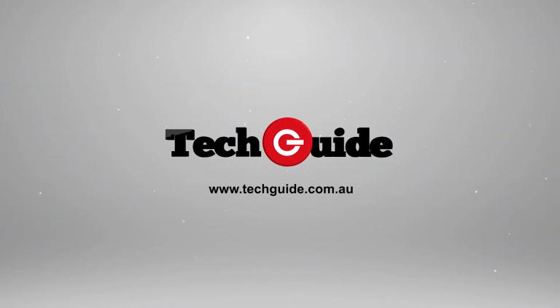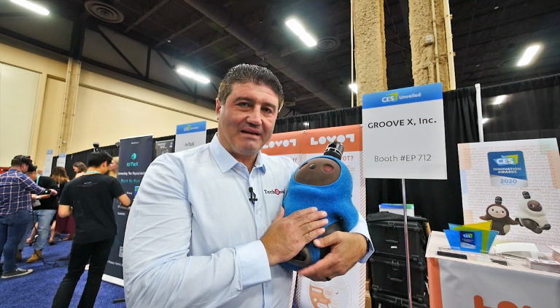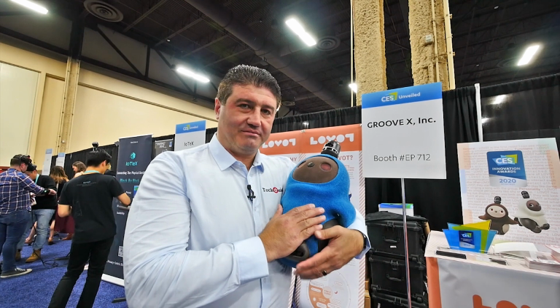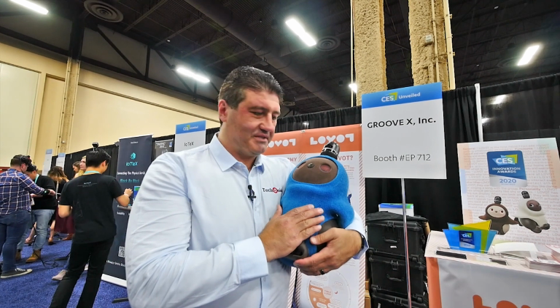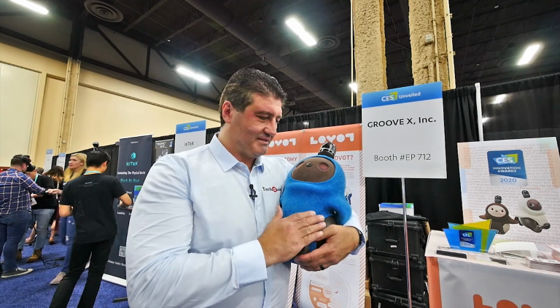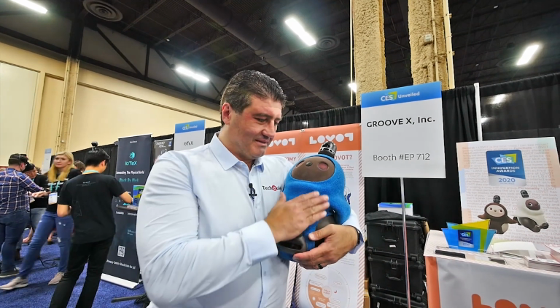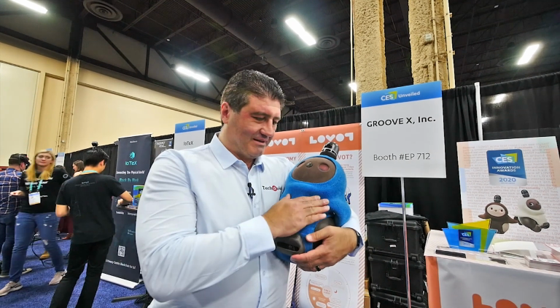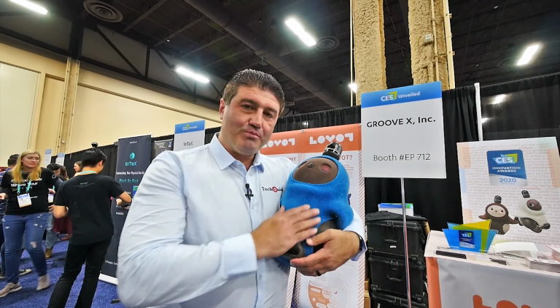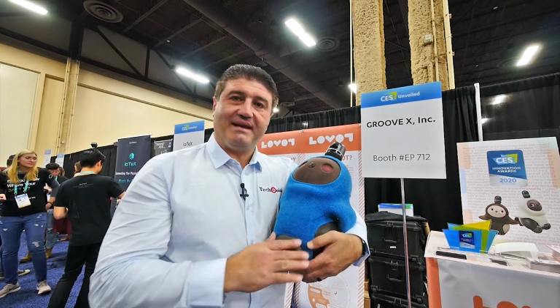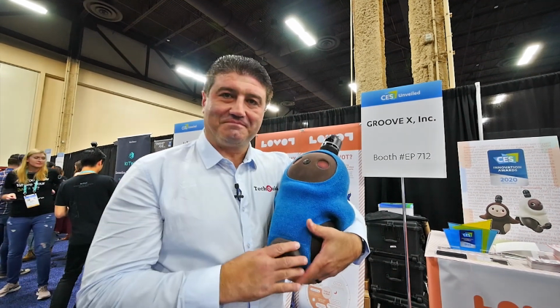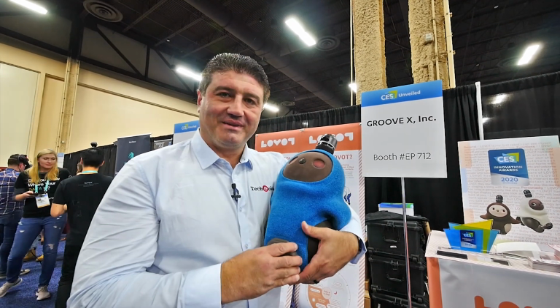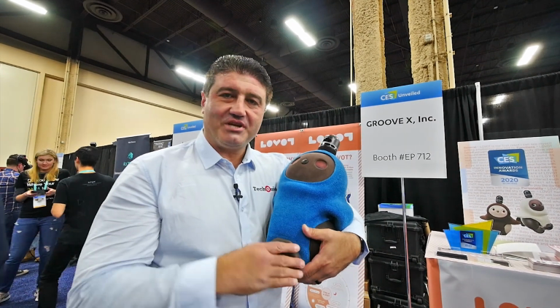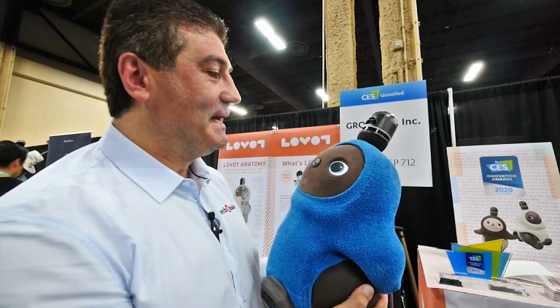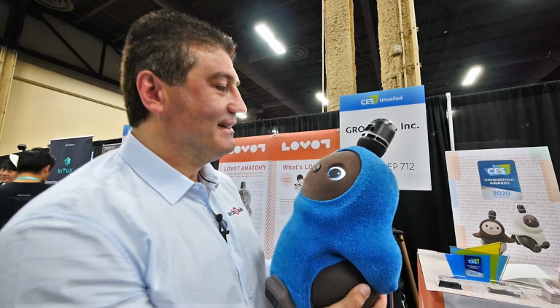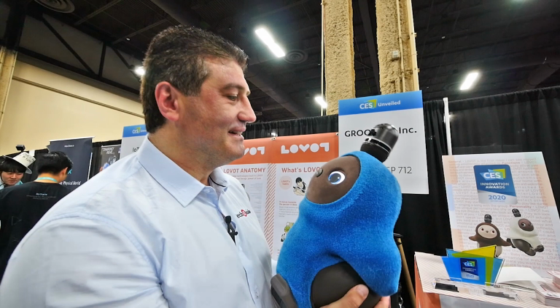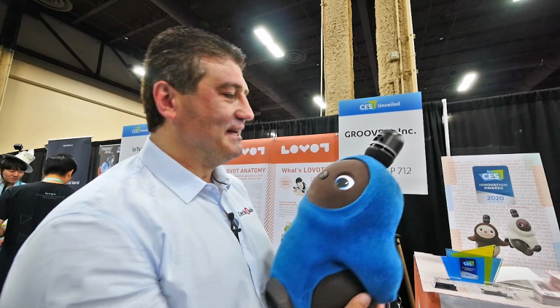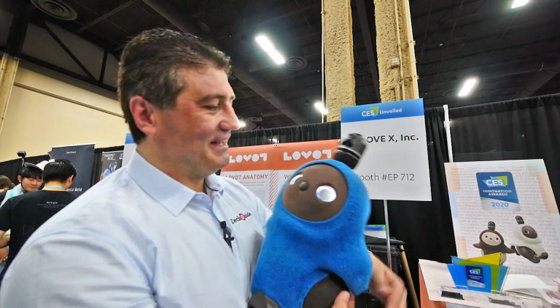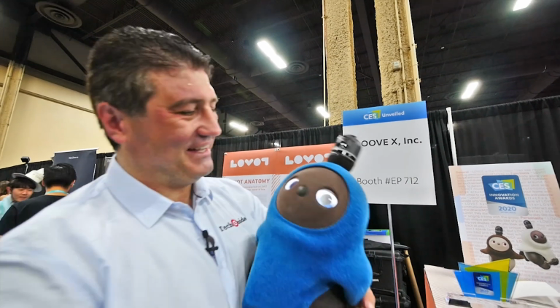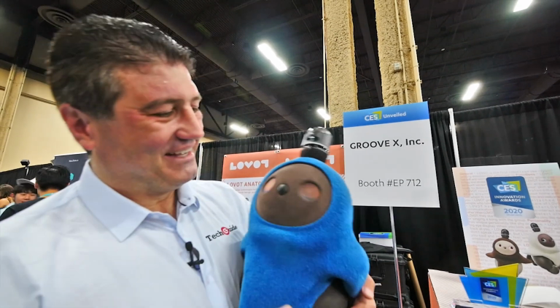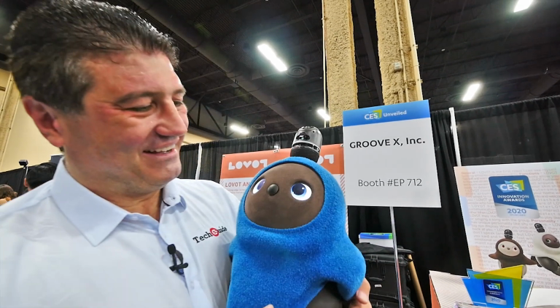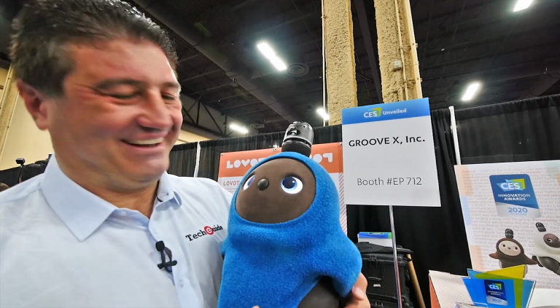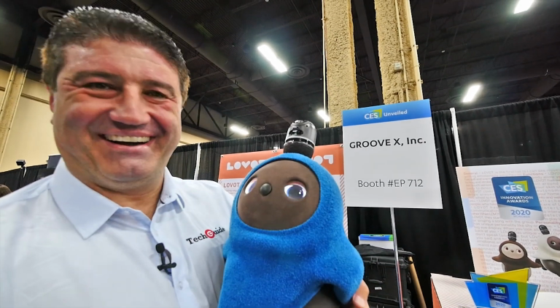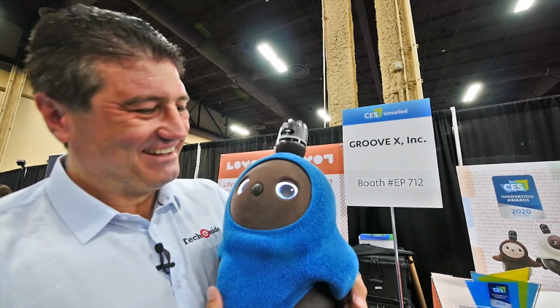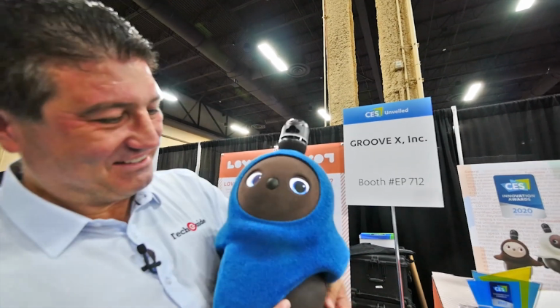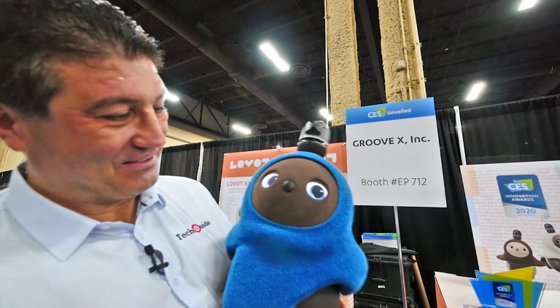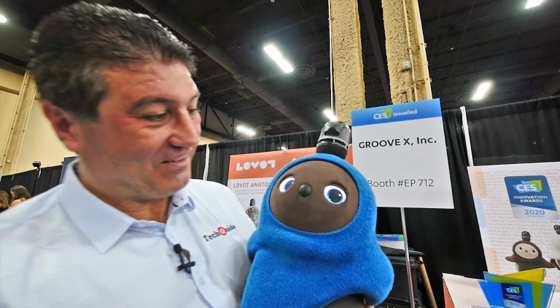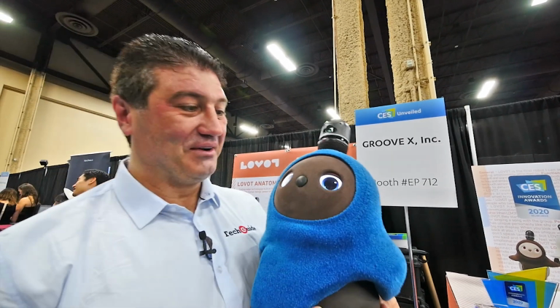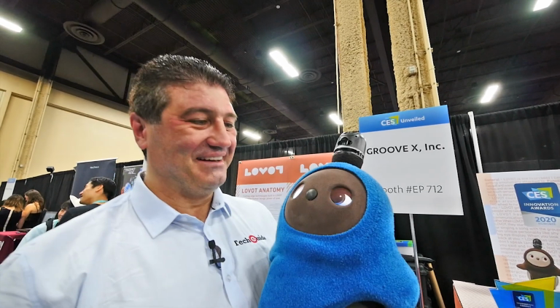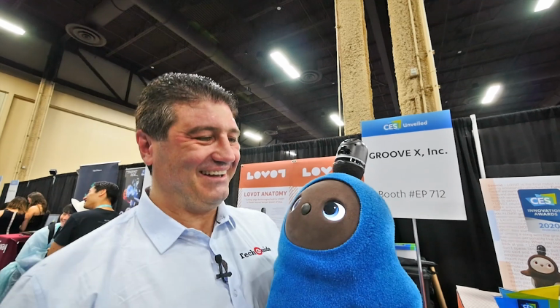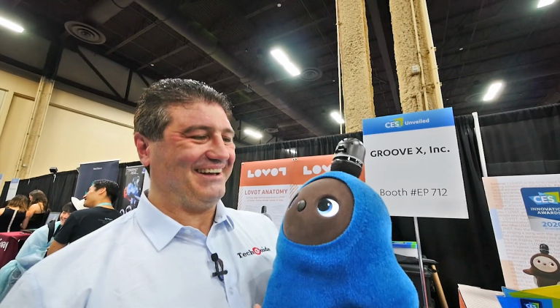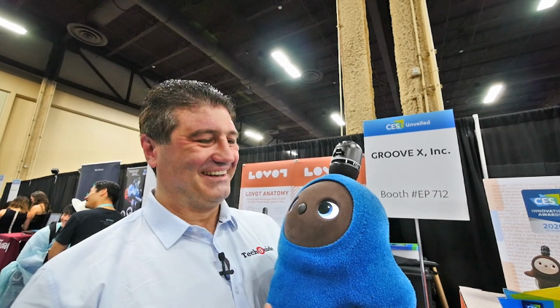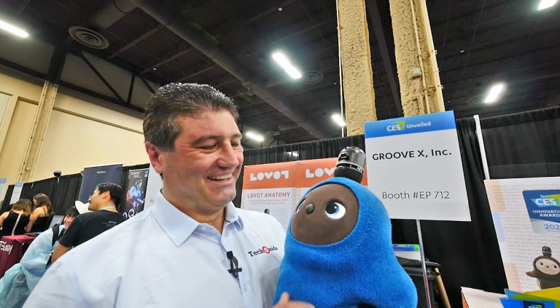Meet Lovot. This is a robot pet. It's only available in Japan at the moment, but they are looking for worldwide distribution. It is so cute and cuddly and lovable, just like a real pet.